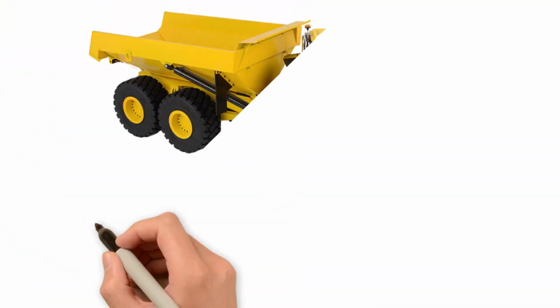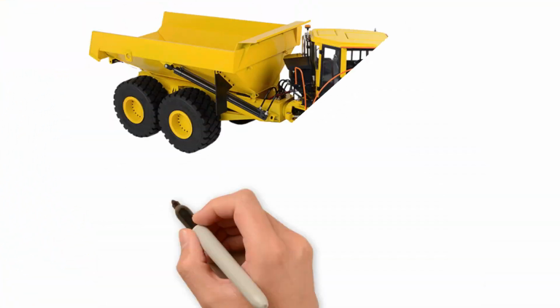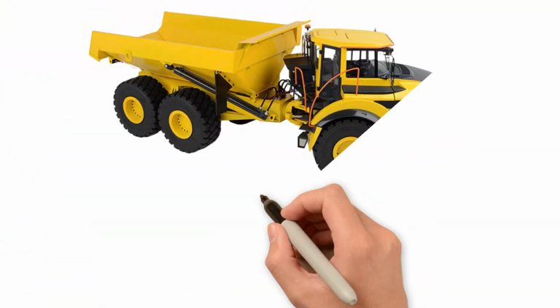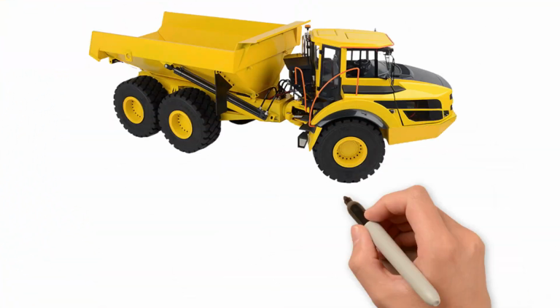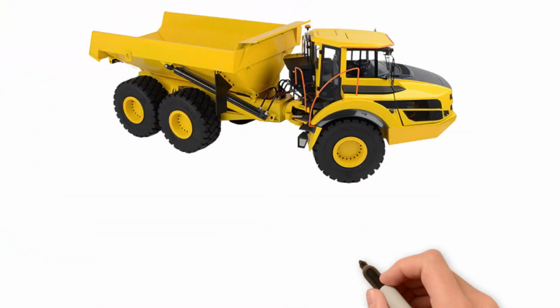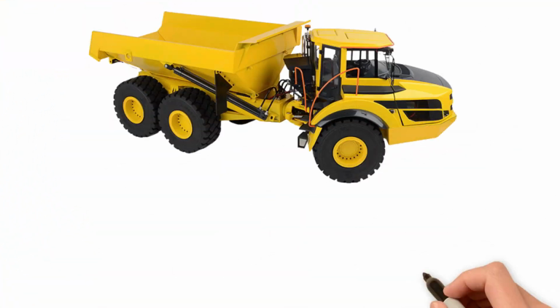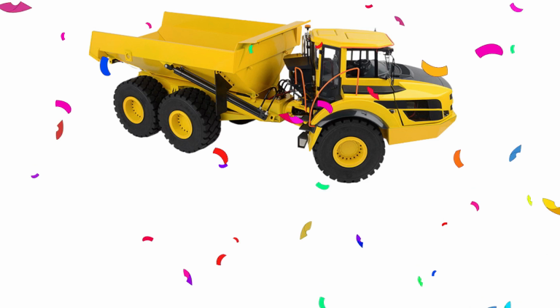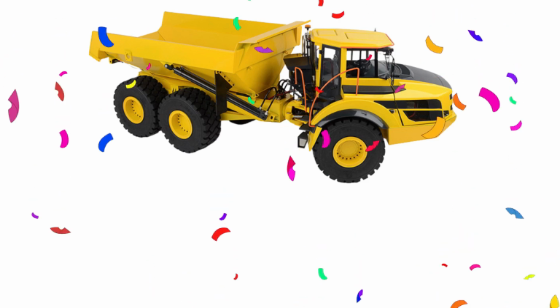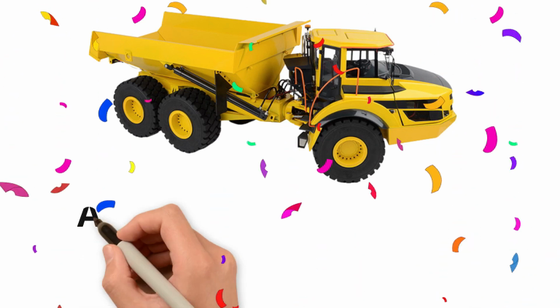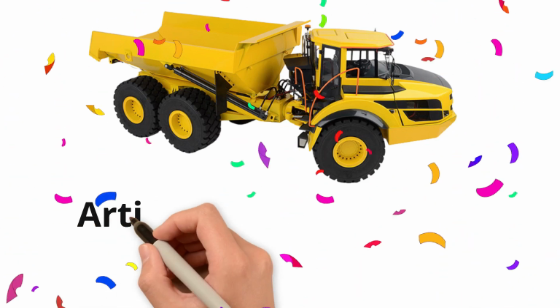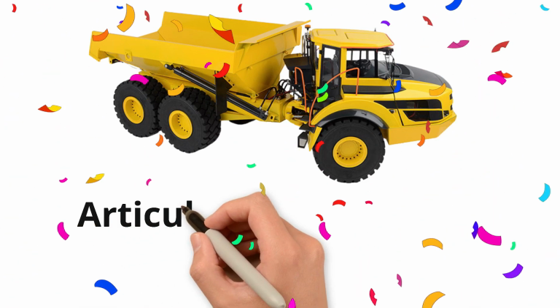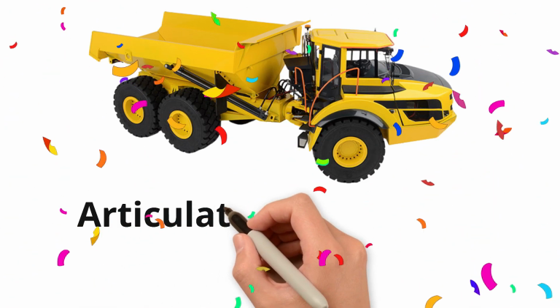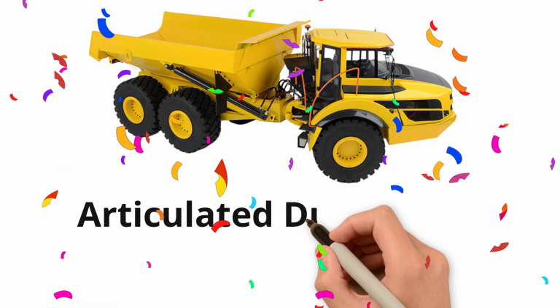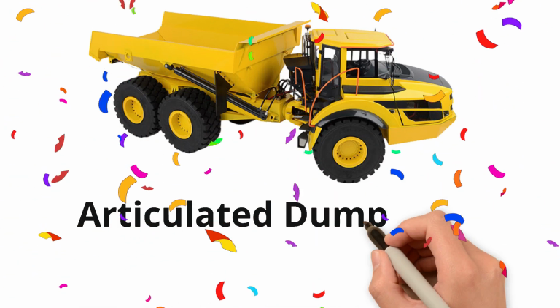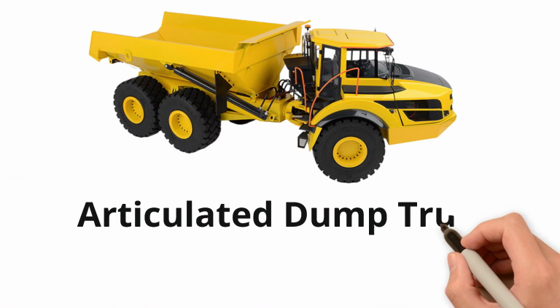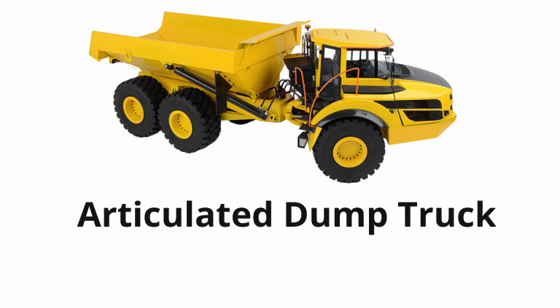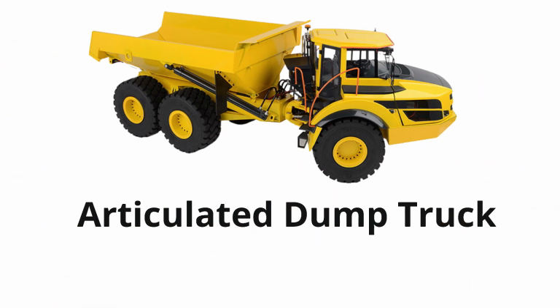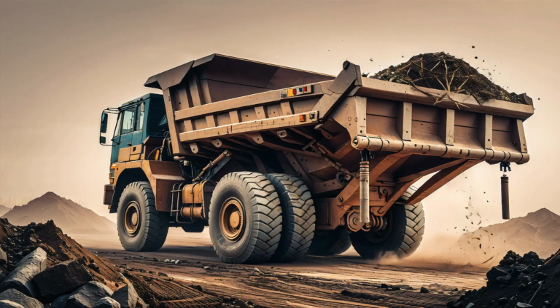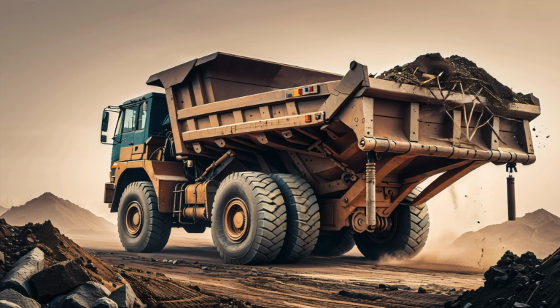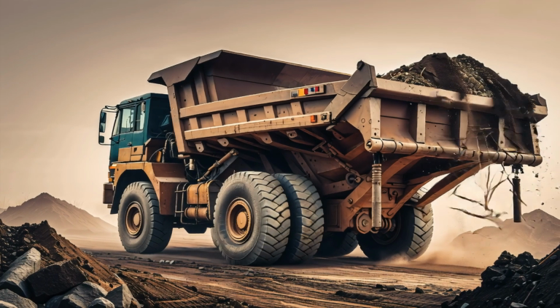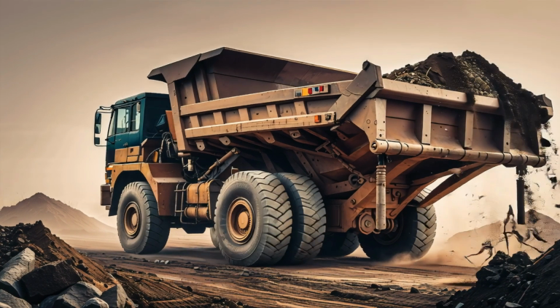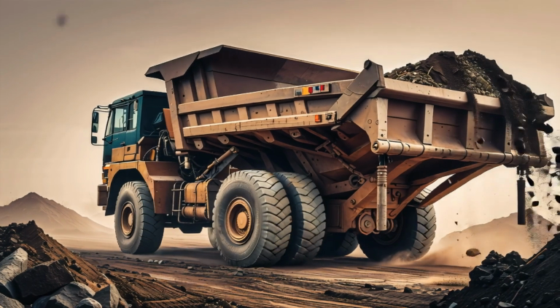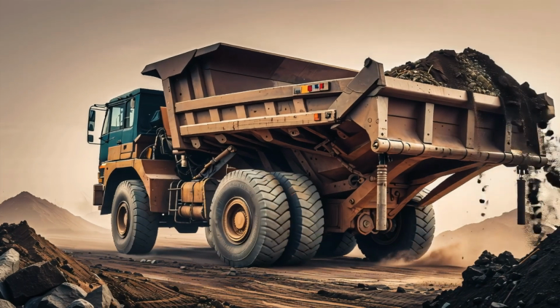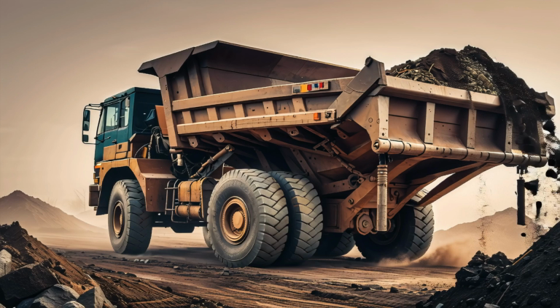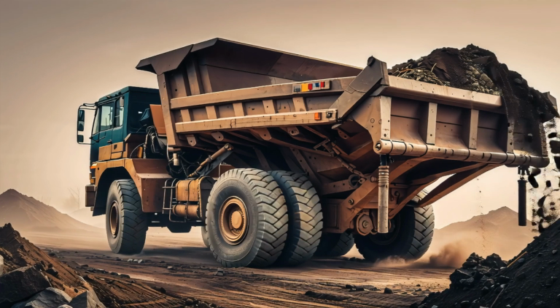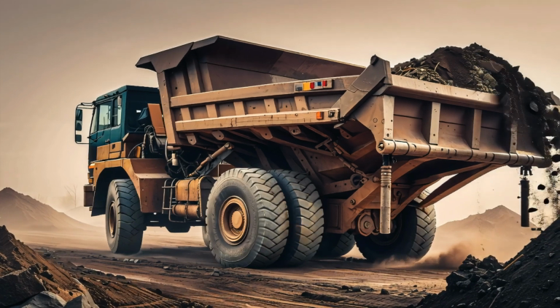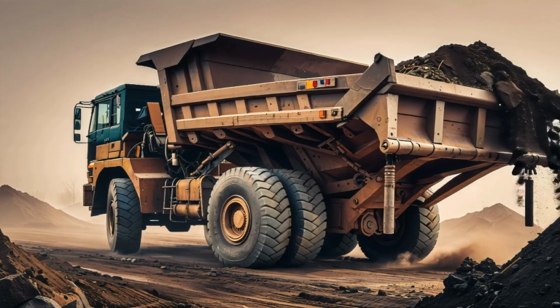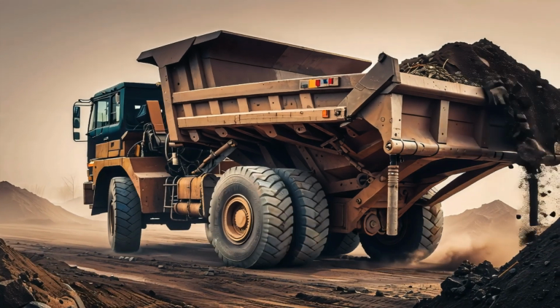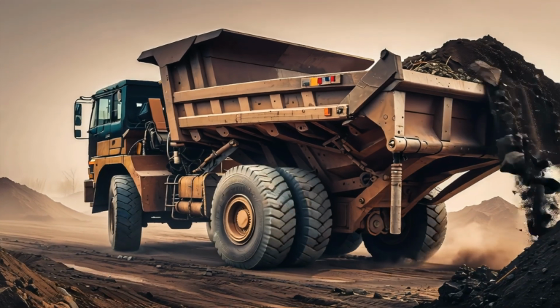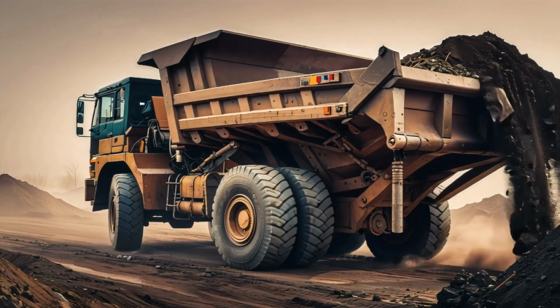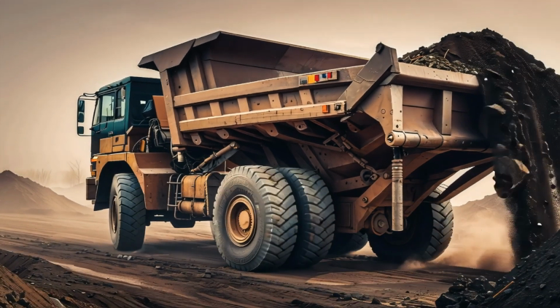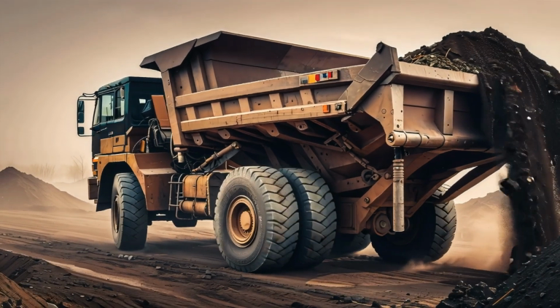Articulated dump truck! Yay! Articulated dump truck bends in the middle to carry loads on rough land.